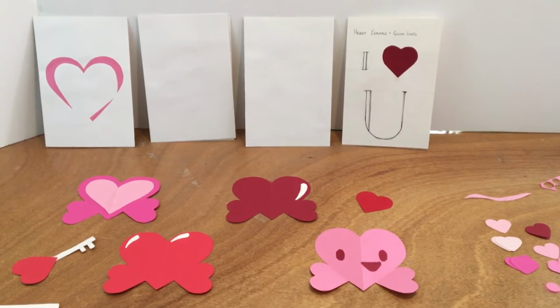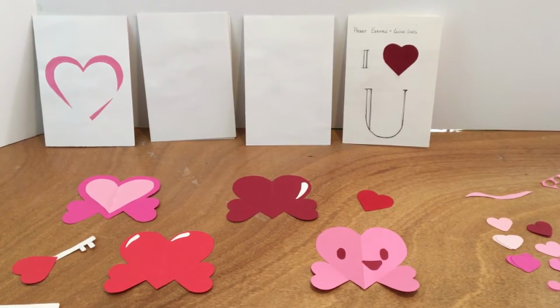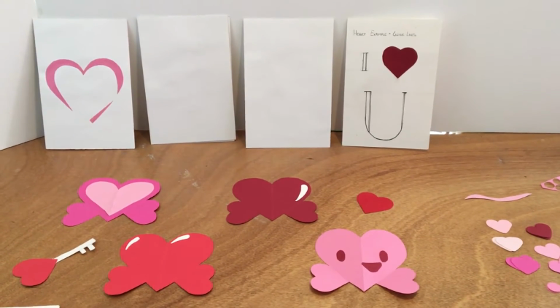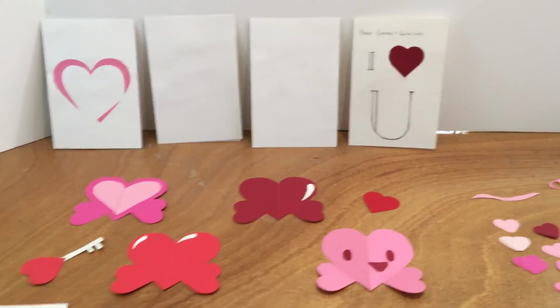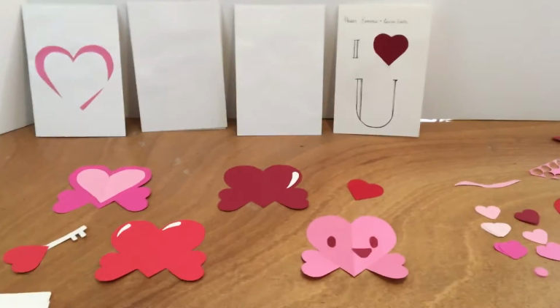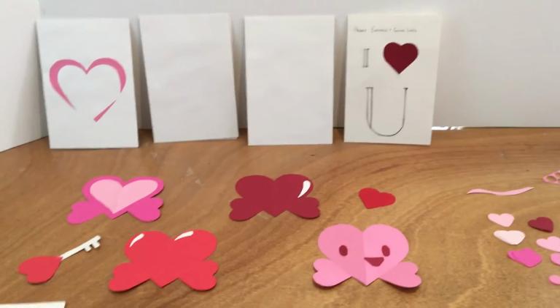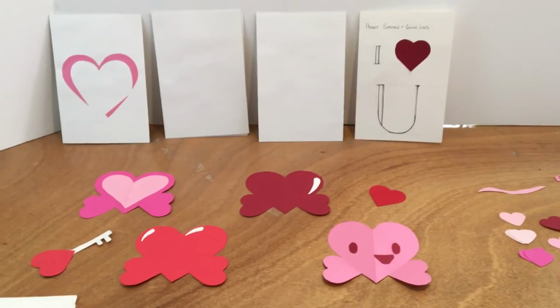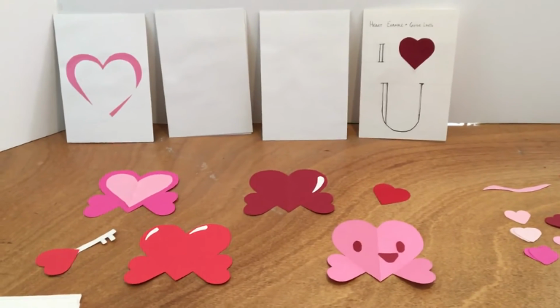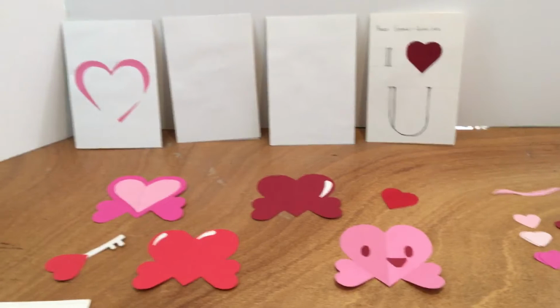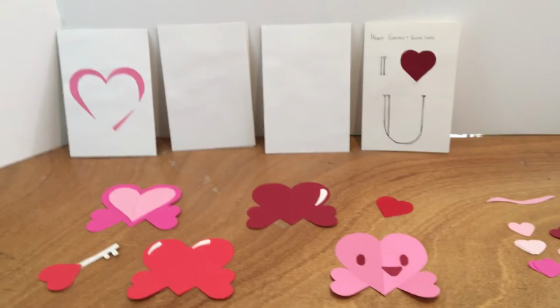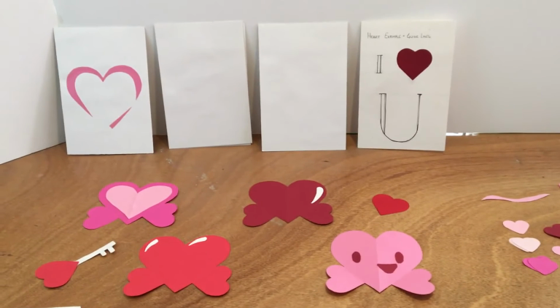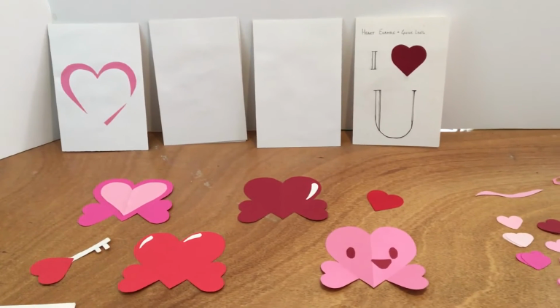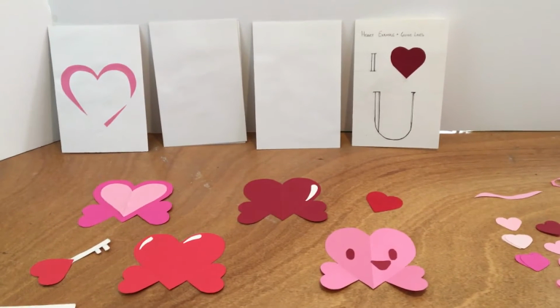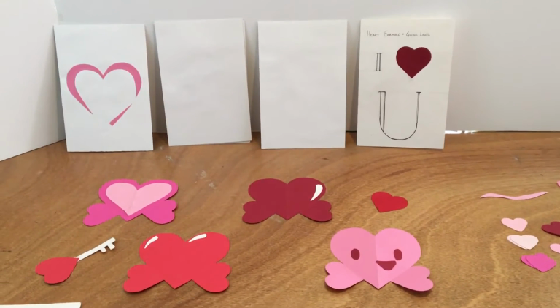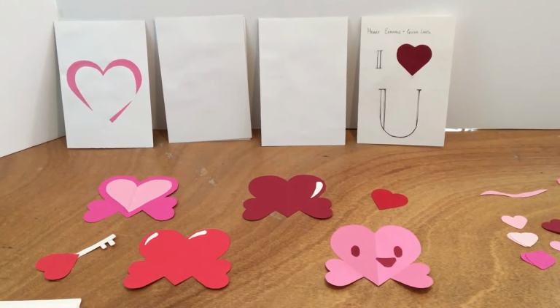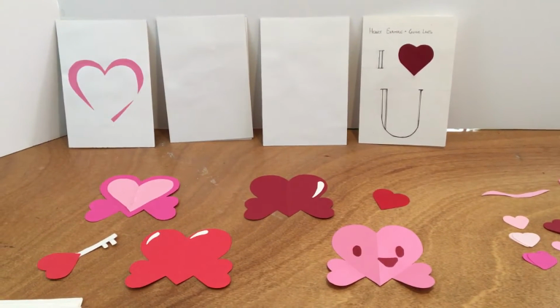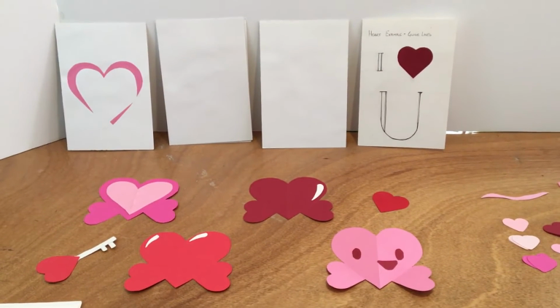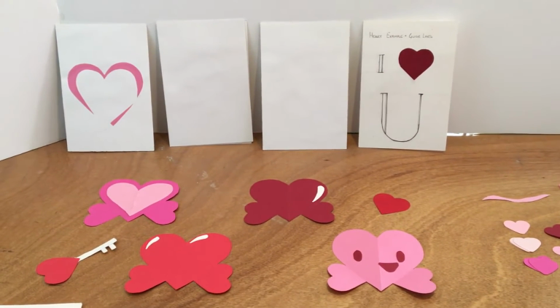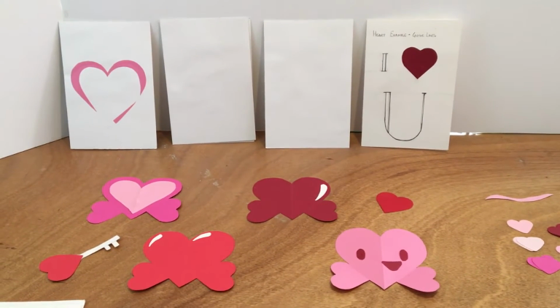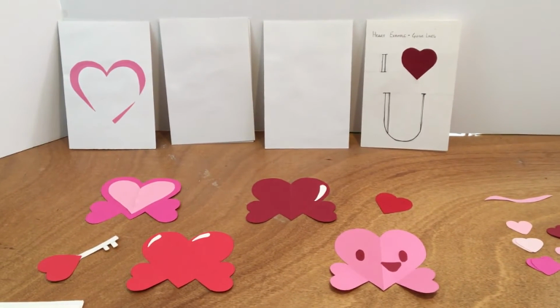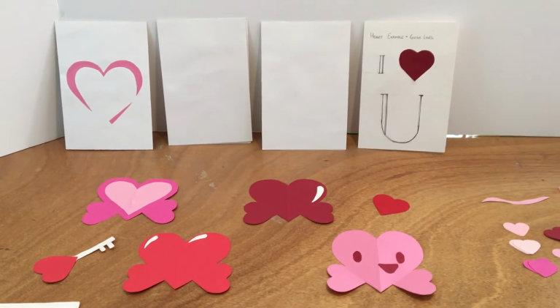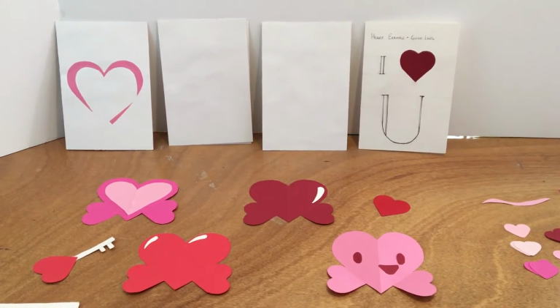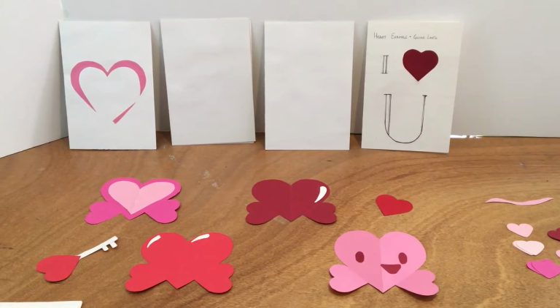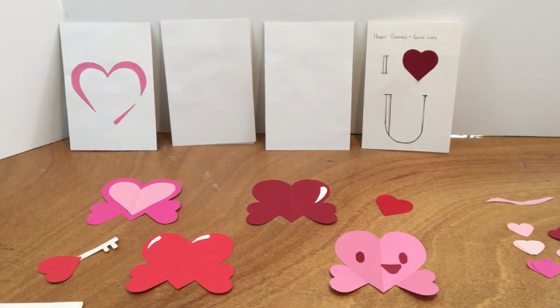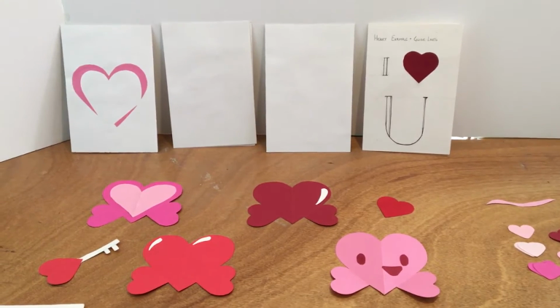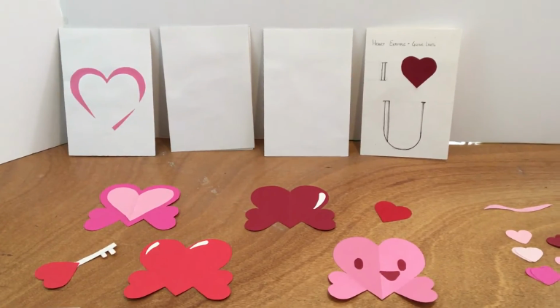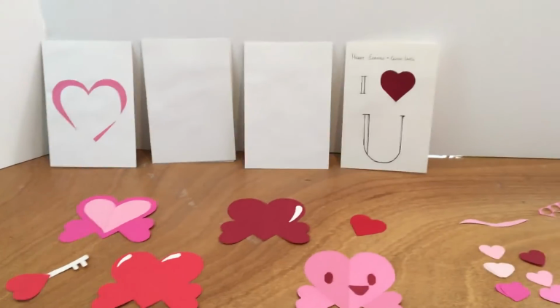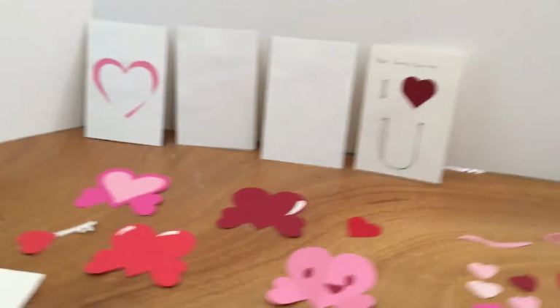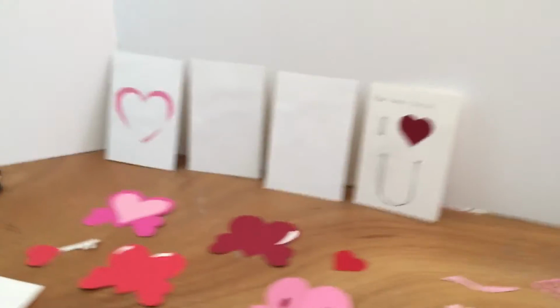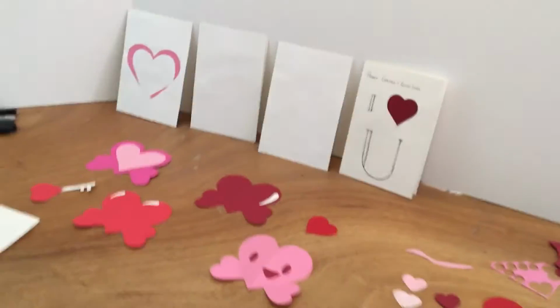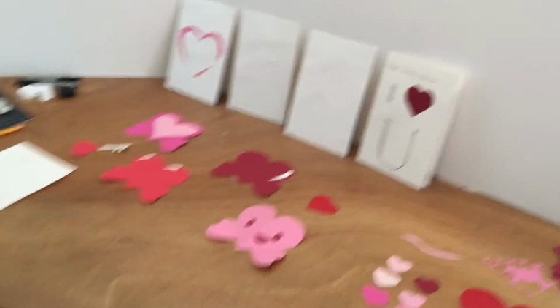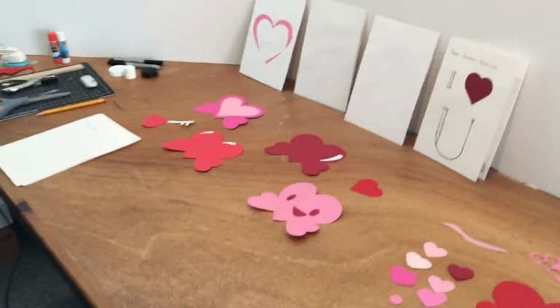Hello, today we're going to be making a Valentine's Day pop-up card. I have a heart shape for you, so I want to go over a couple of different examples and then we can dive right in.